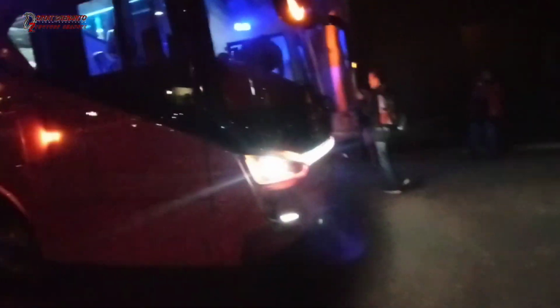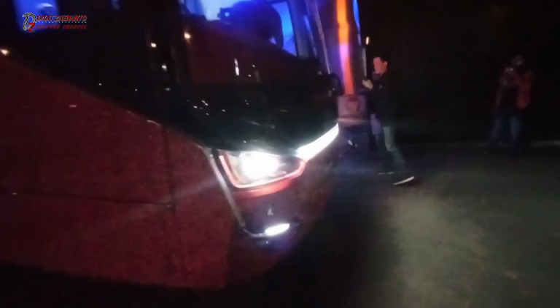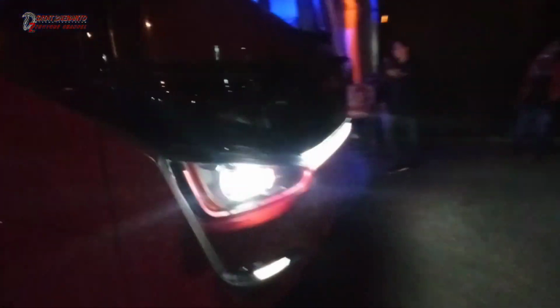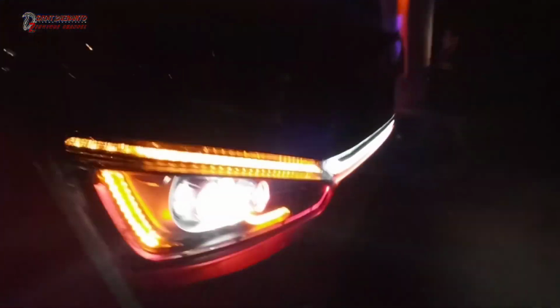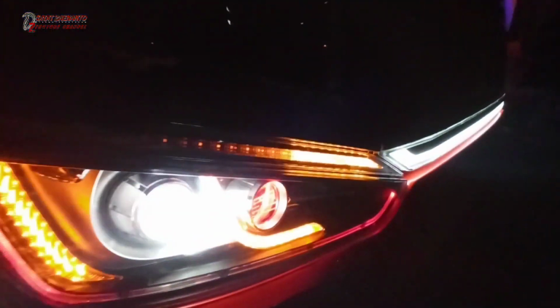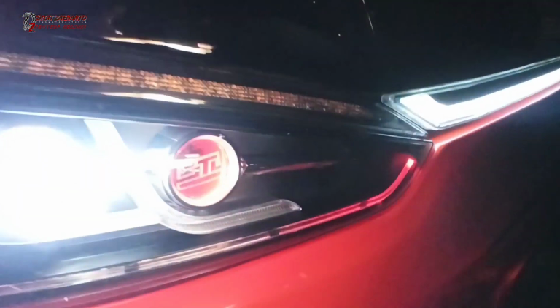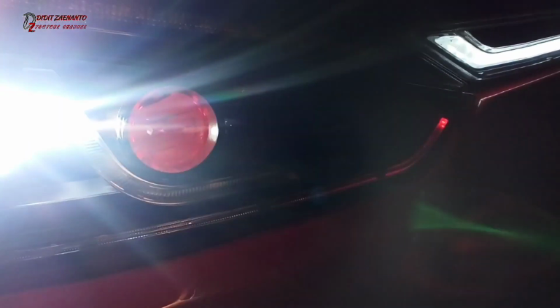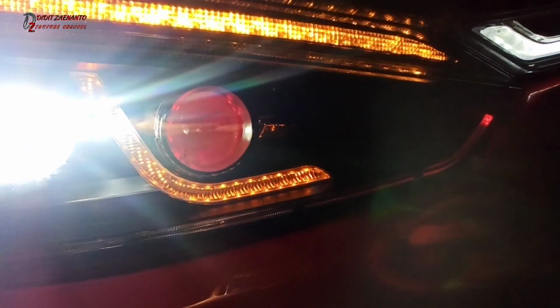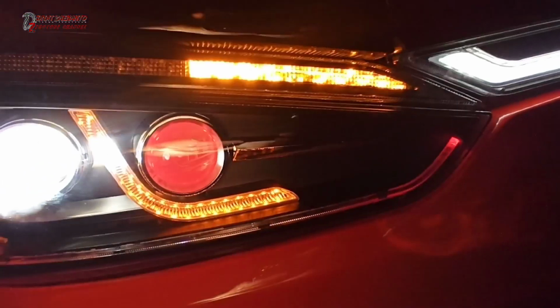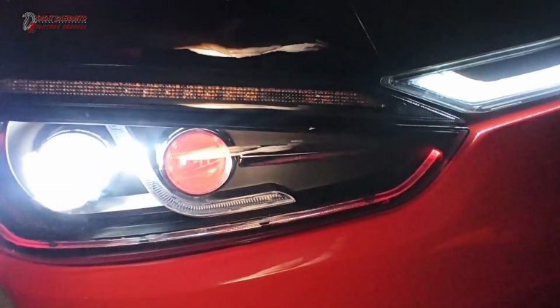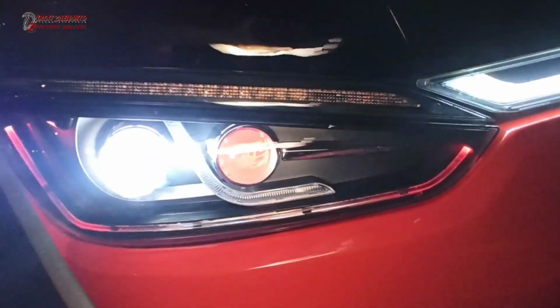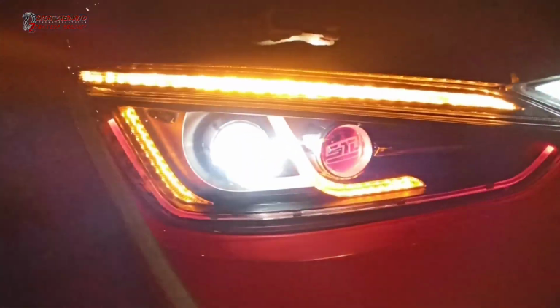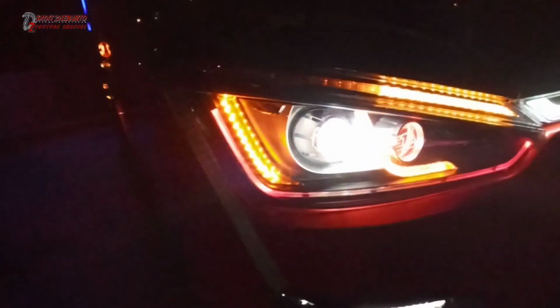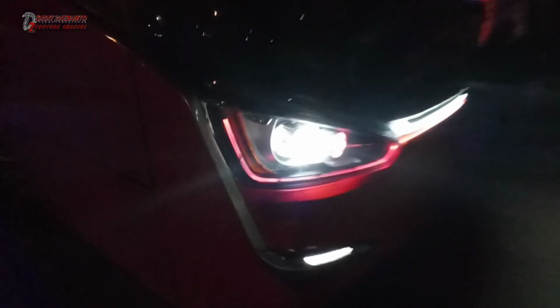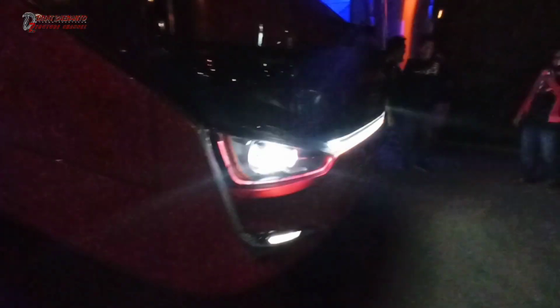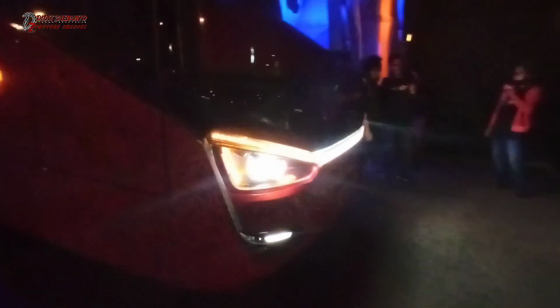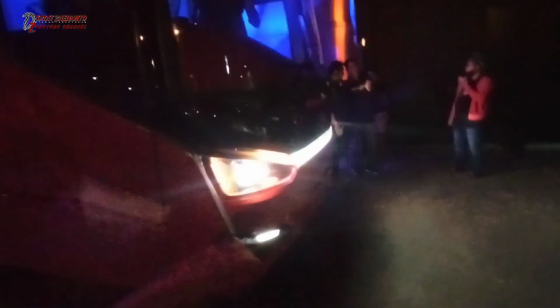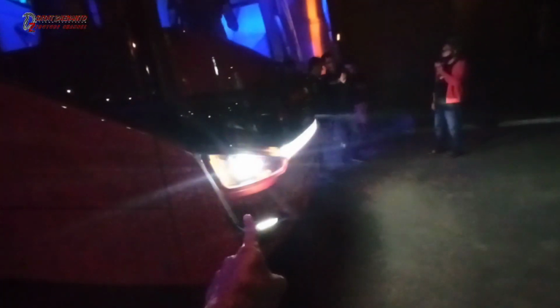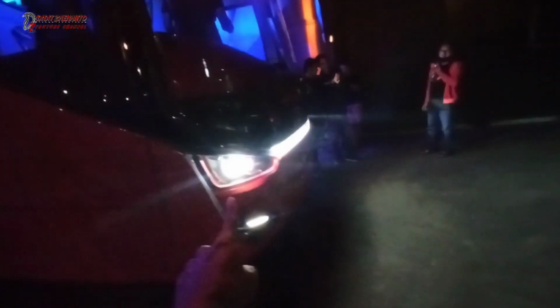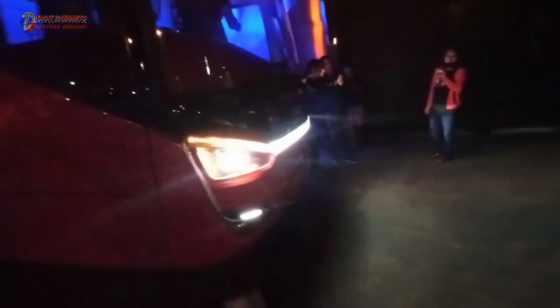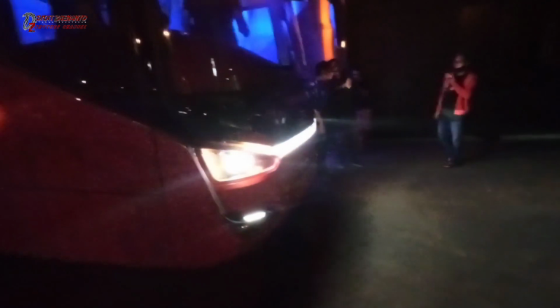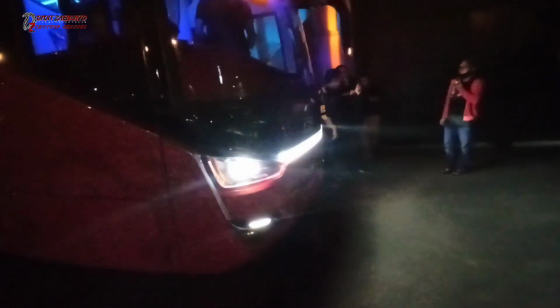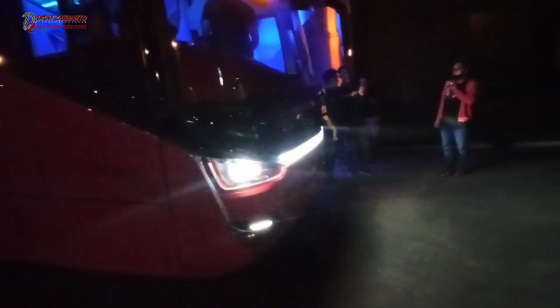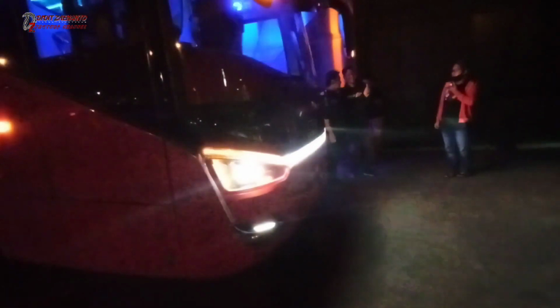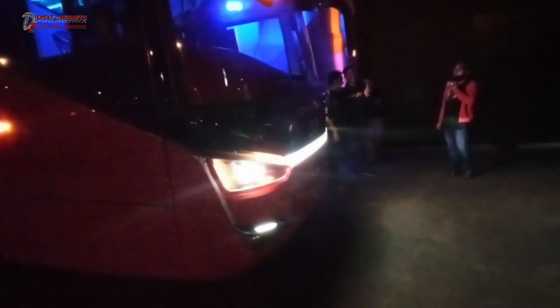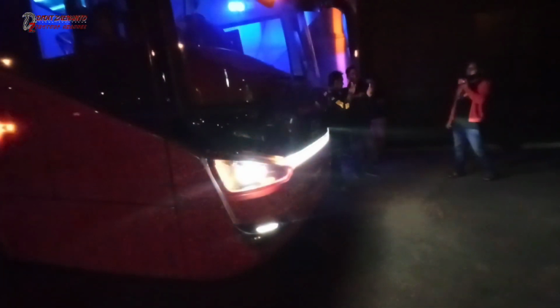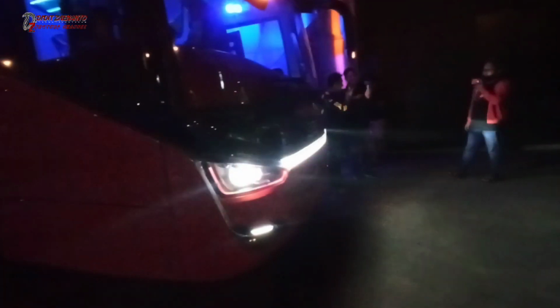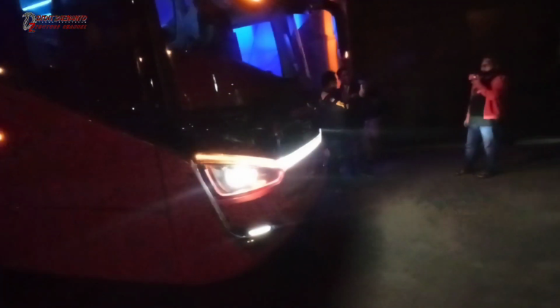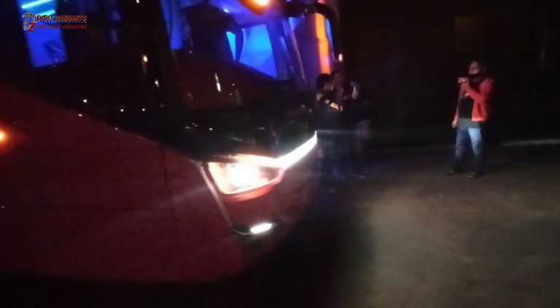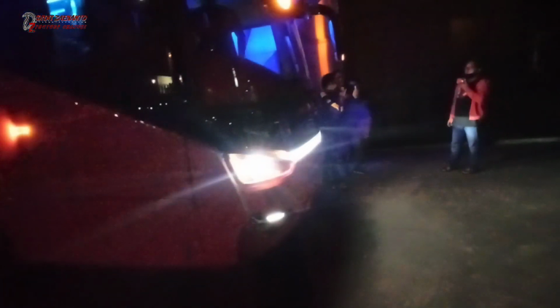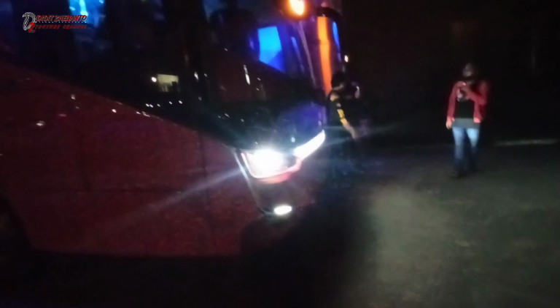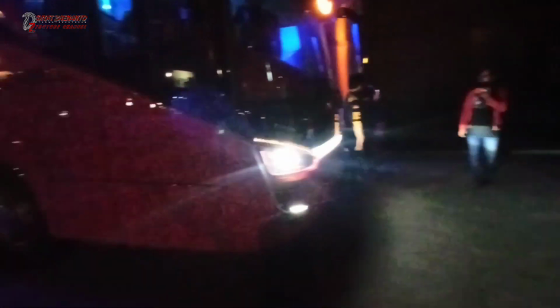Lampunya depan keren. Lampu depannya custom. Jadi kalau putihnya itu mati, bisa jadi merah semua. Kayak gitu ya.